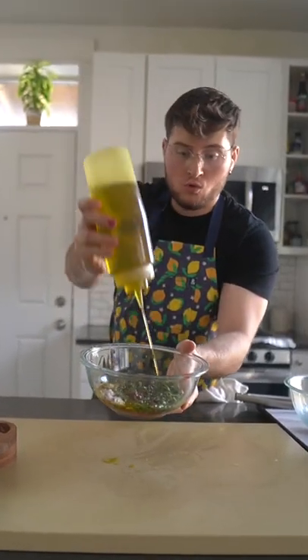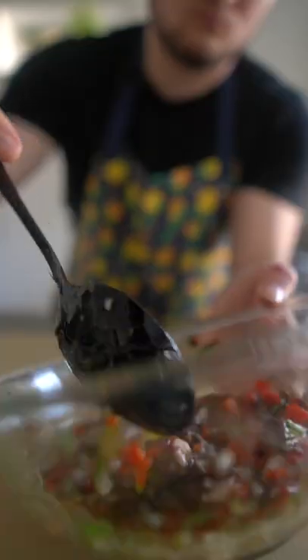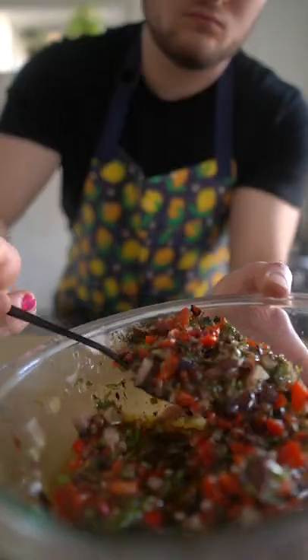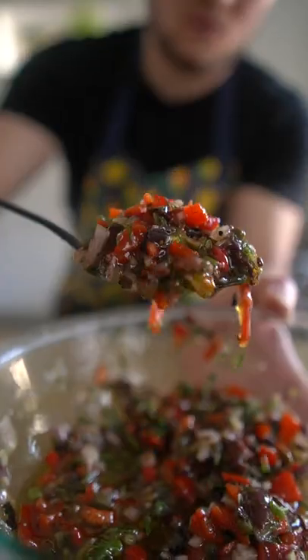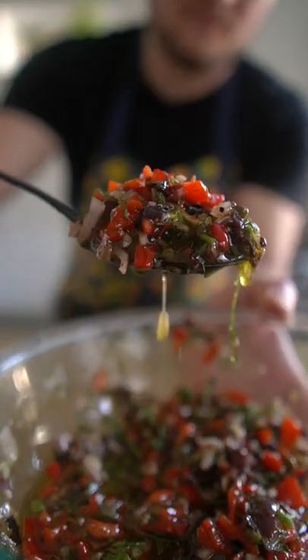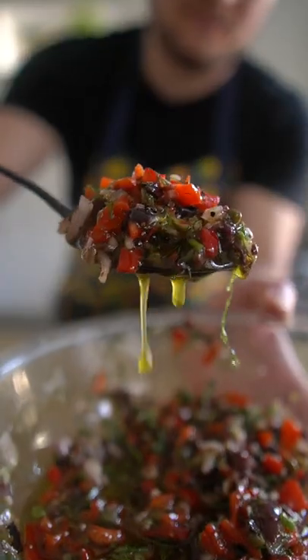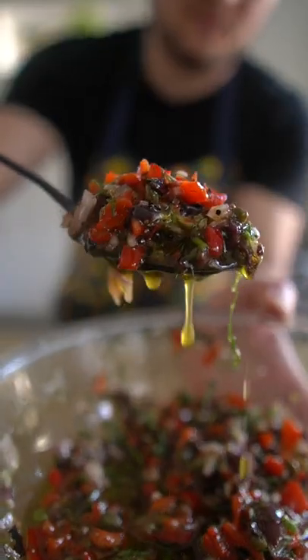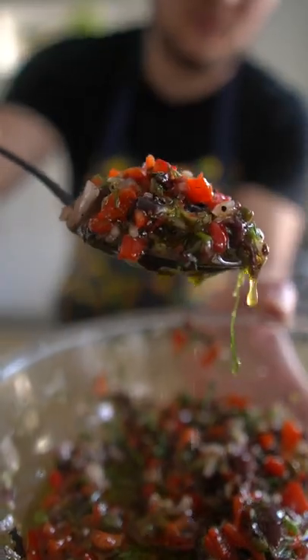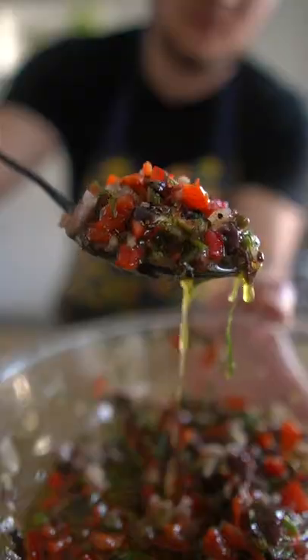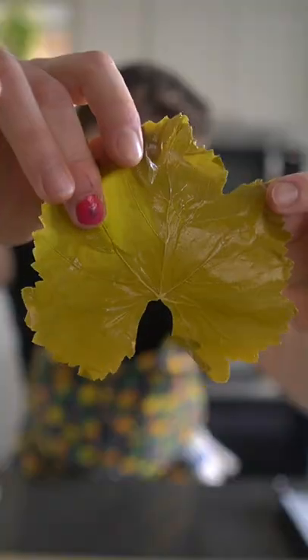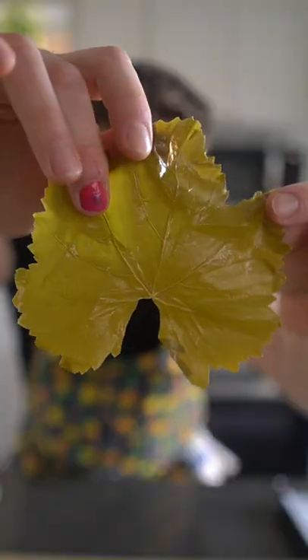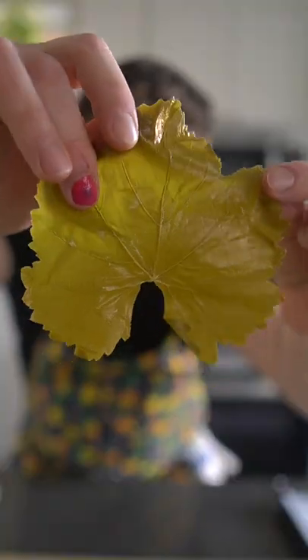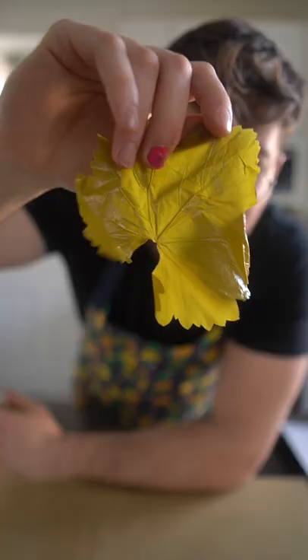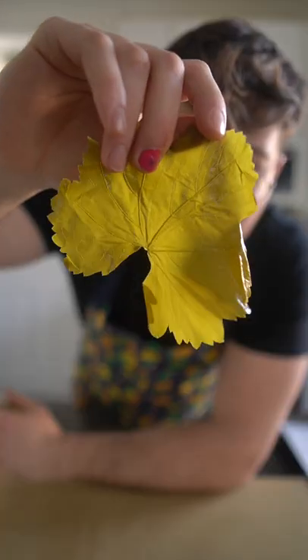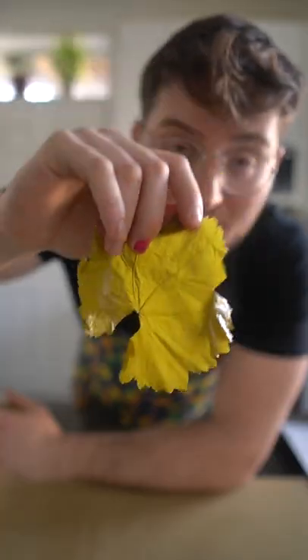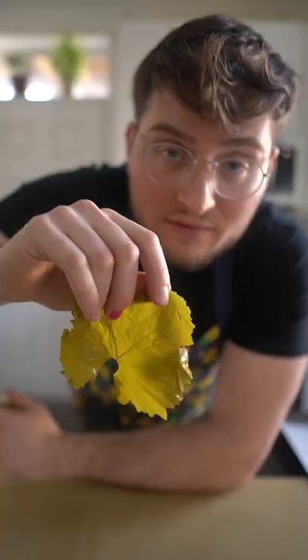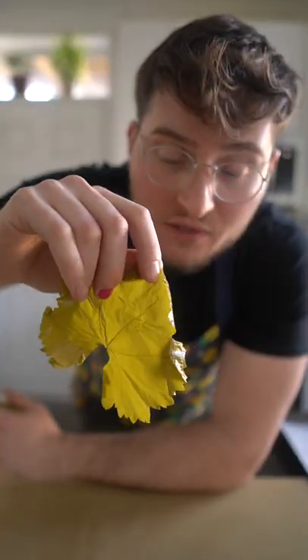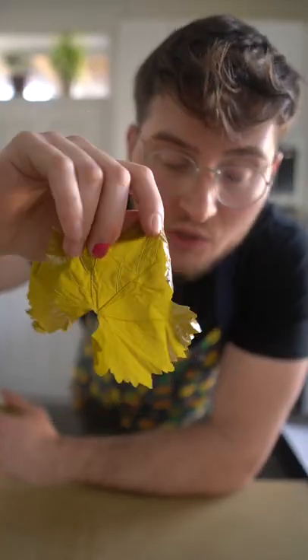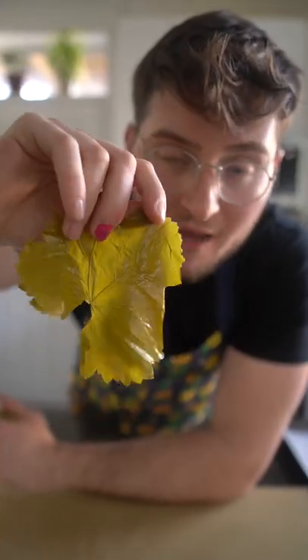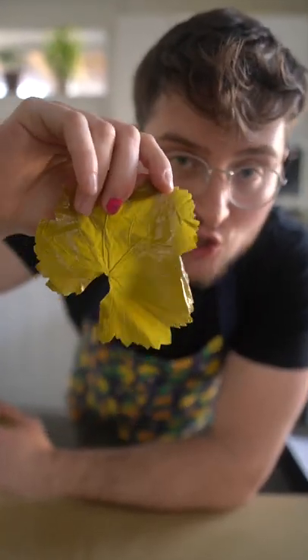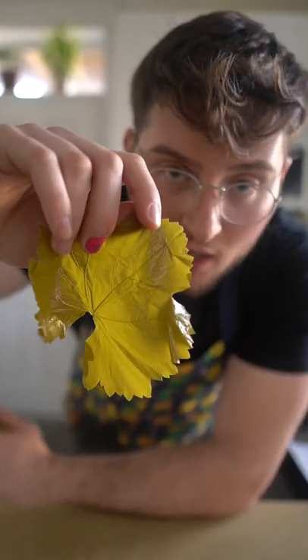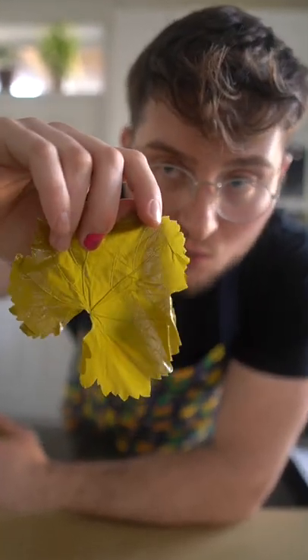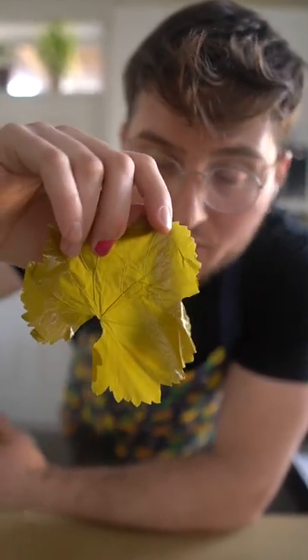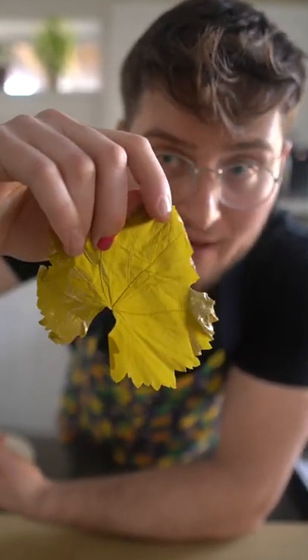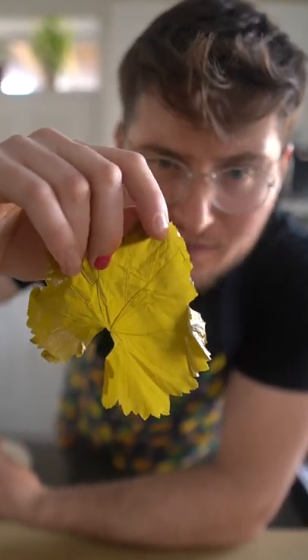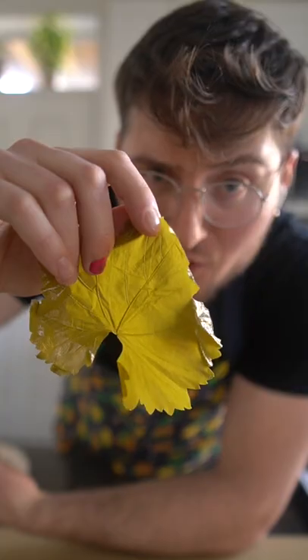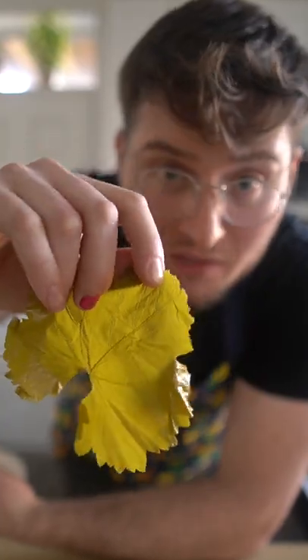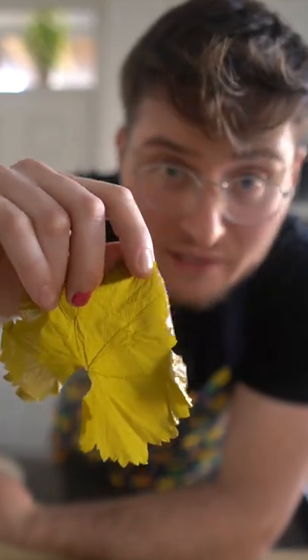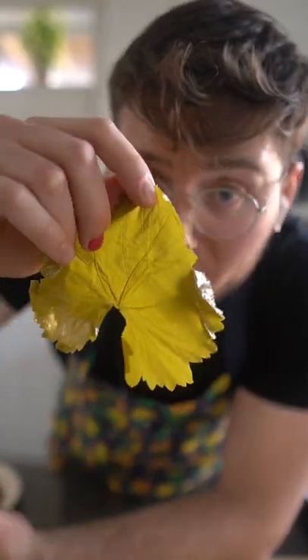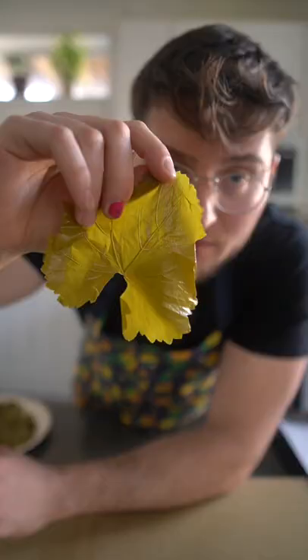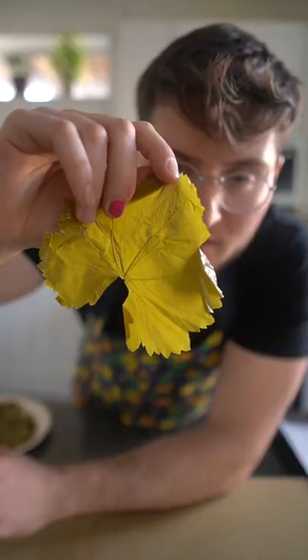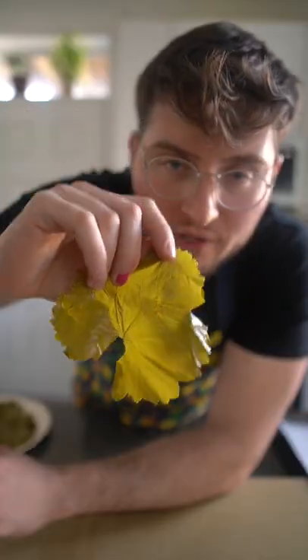We're gonna do something fun and different with the salmon using grape leaves. Yes, grapes have leaves too. You can buy them in jars, or if you have access to fresh ones, go ahead and use those. The jar stuff's great.